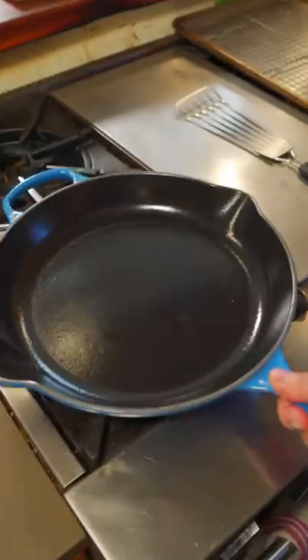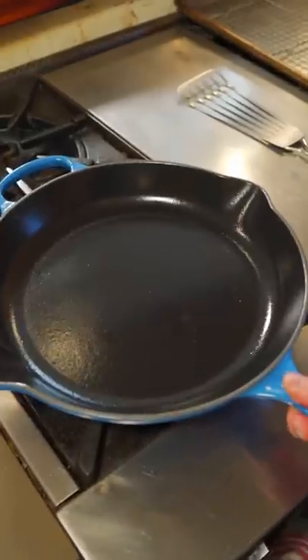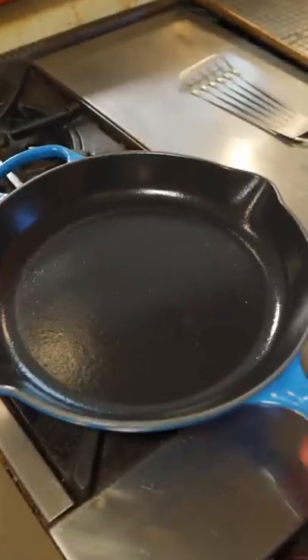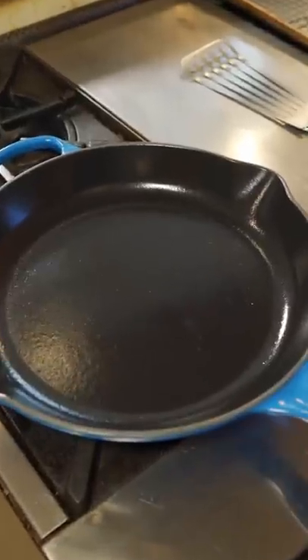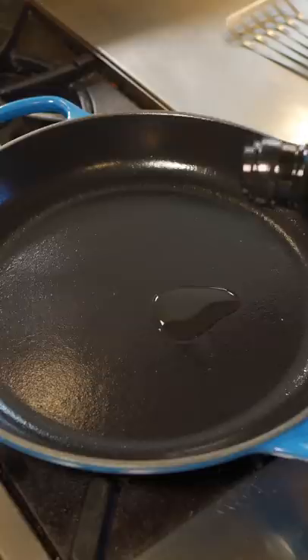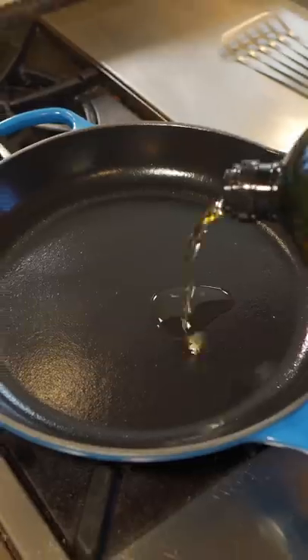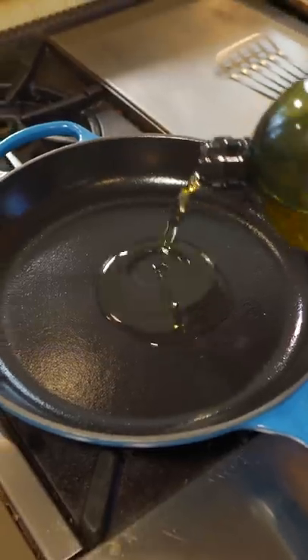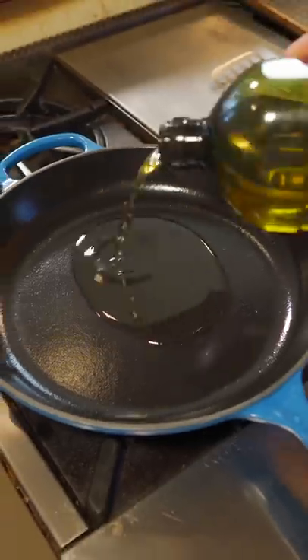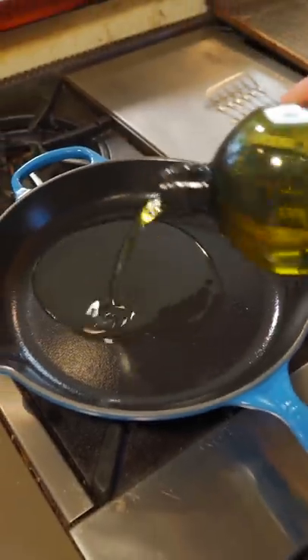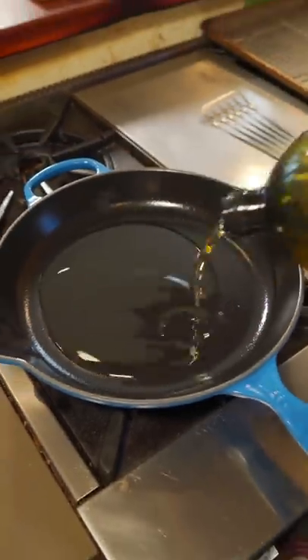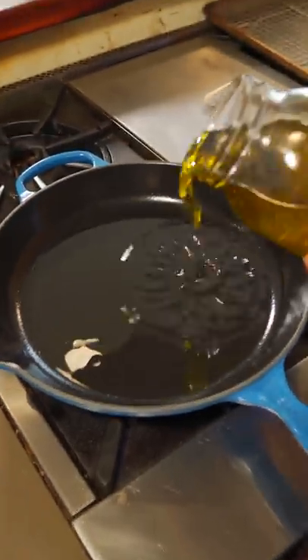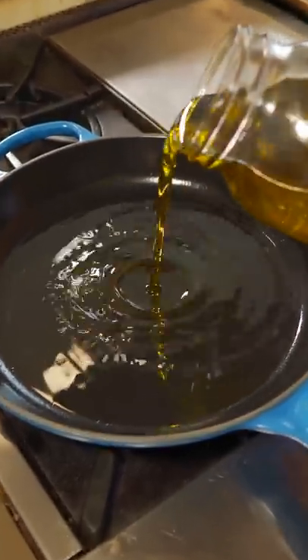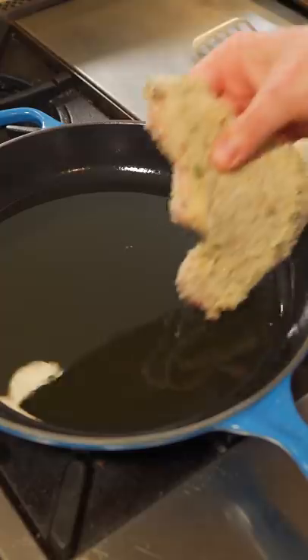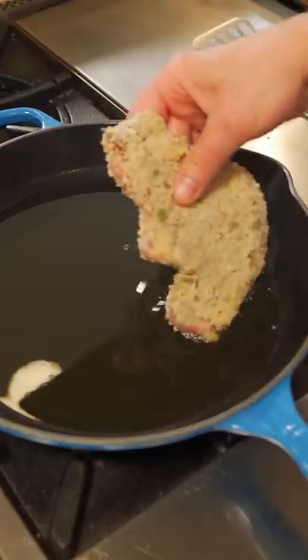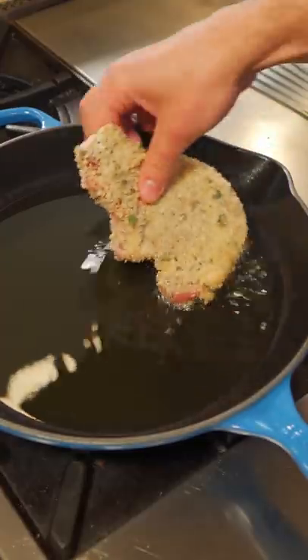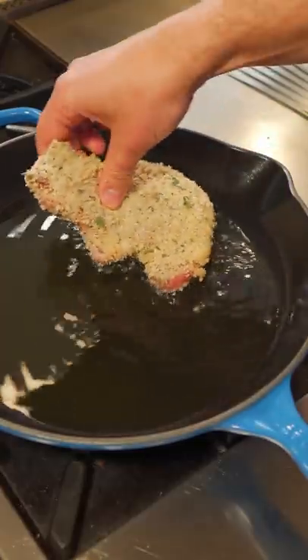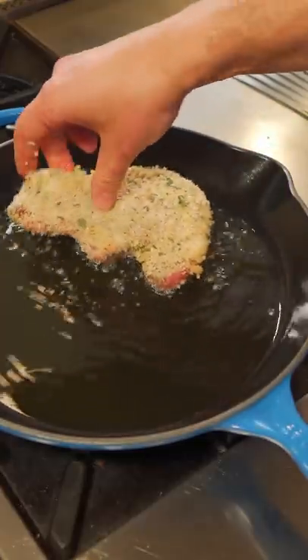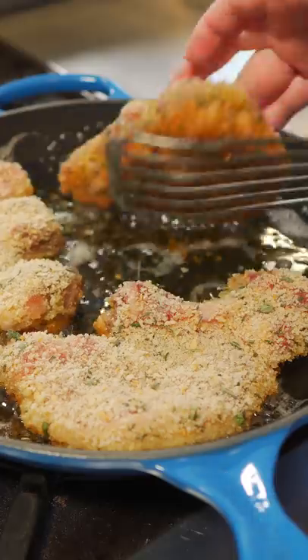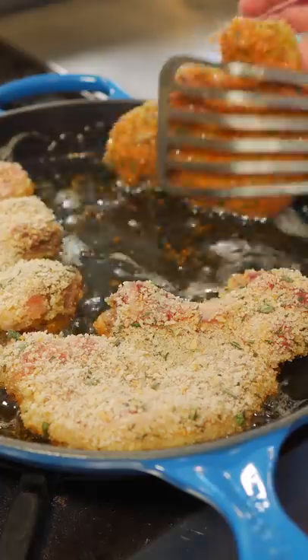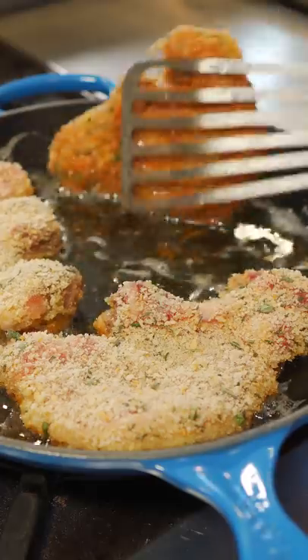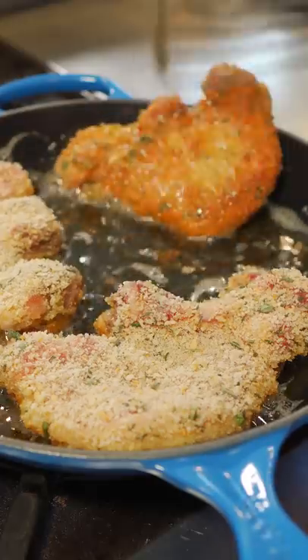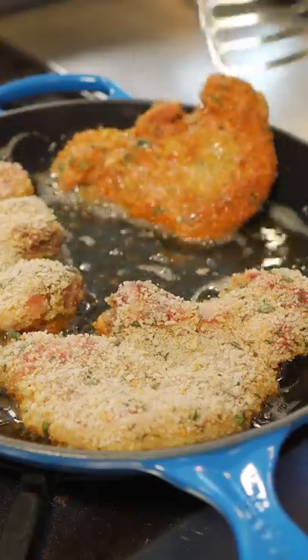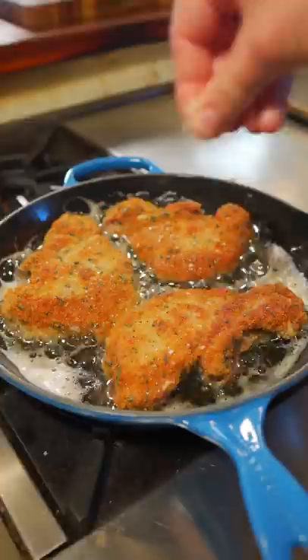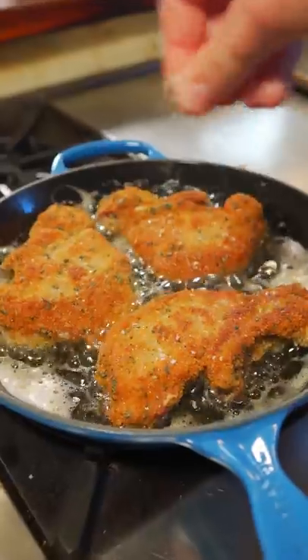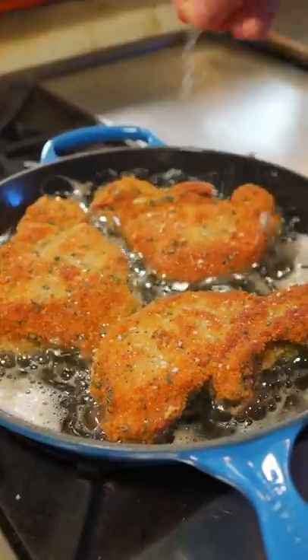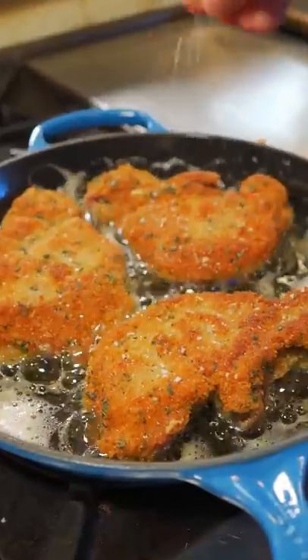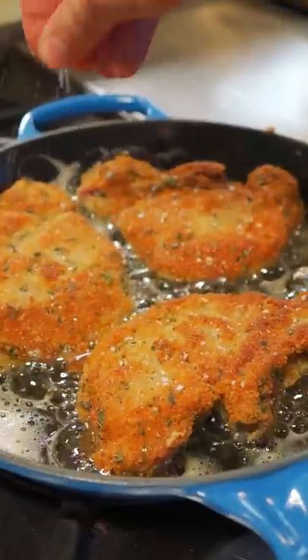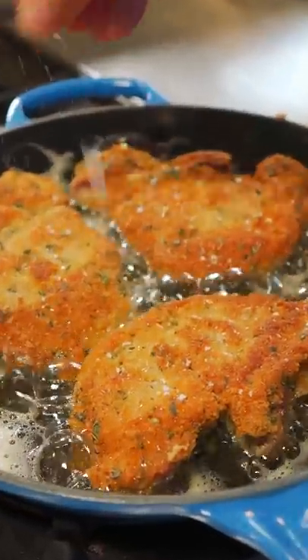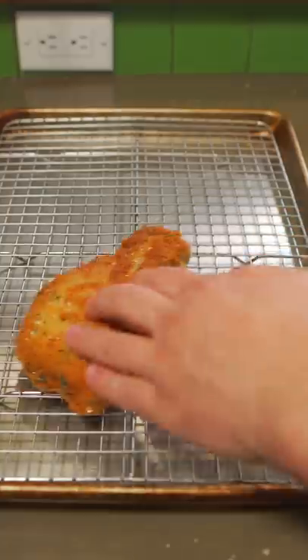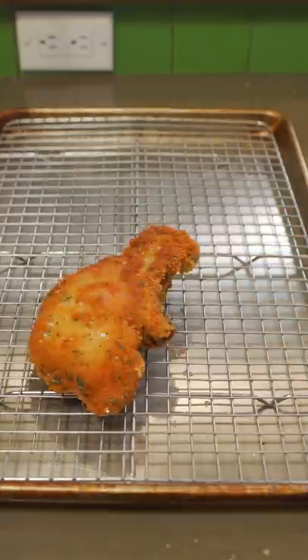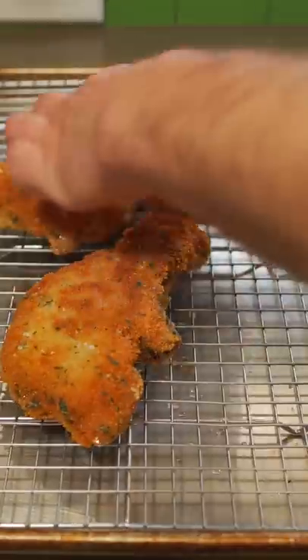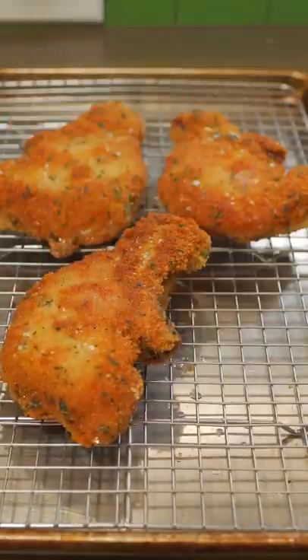Bring a pan up to medium heat. We're doing a mixture of avocado oil and olive oil. Carefully lay in your pork. Flip after four or five minutes, hit it with a little sea salt right away. Now rest five minutes.